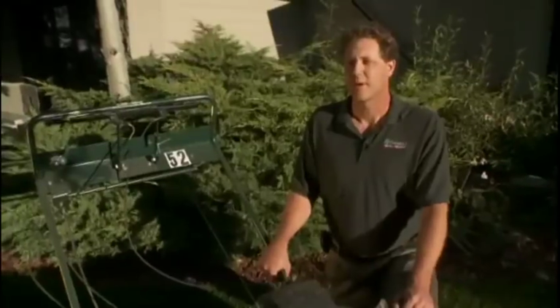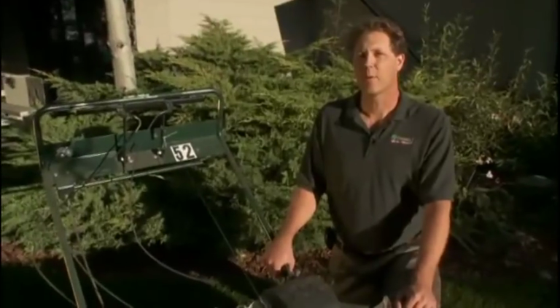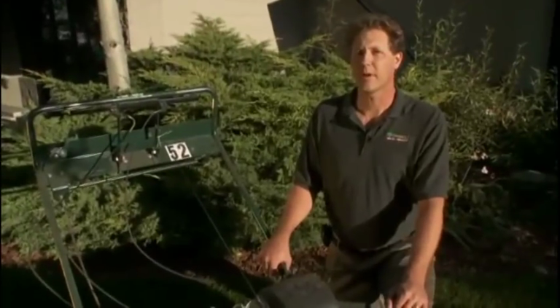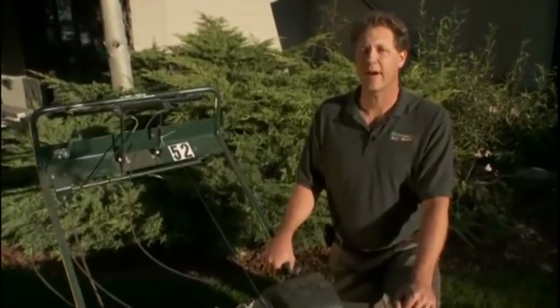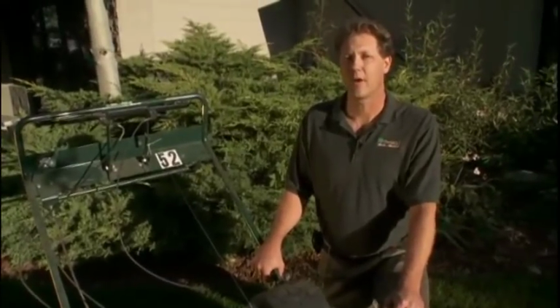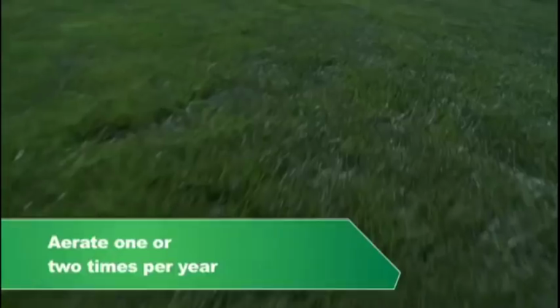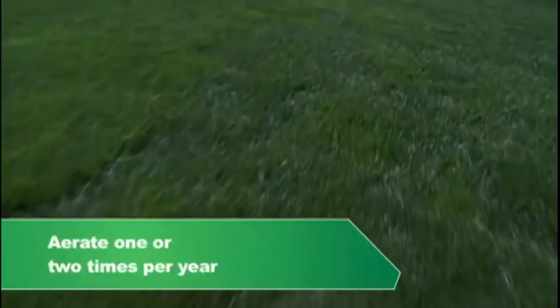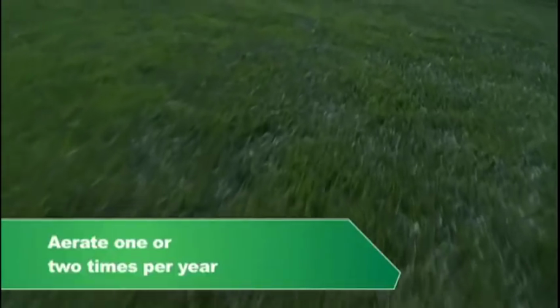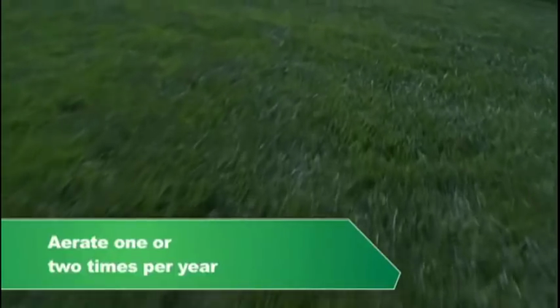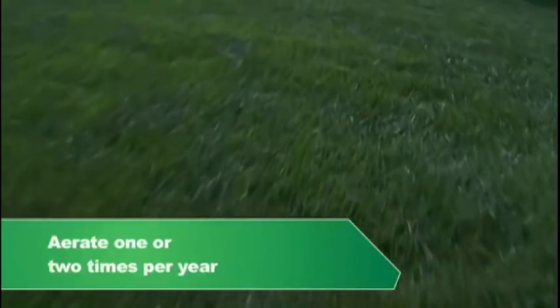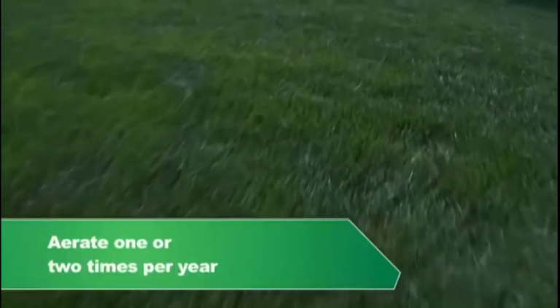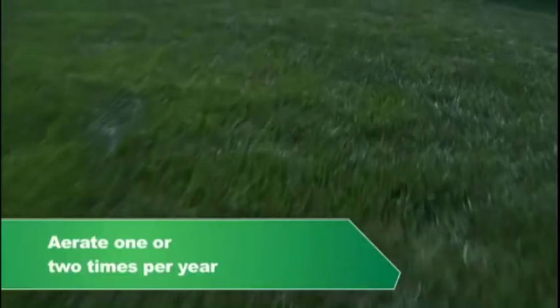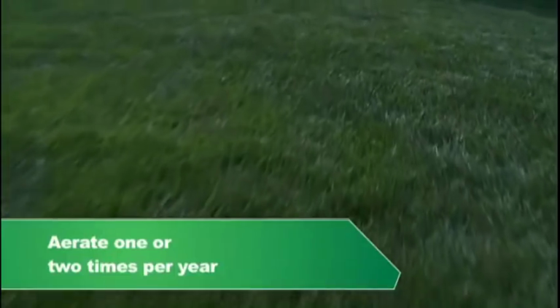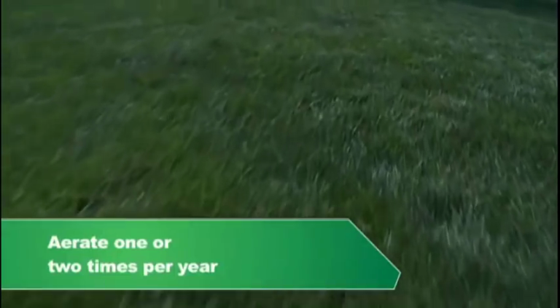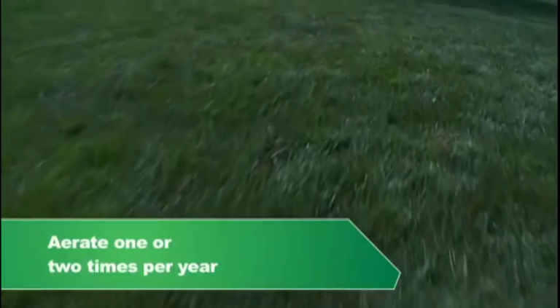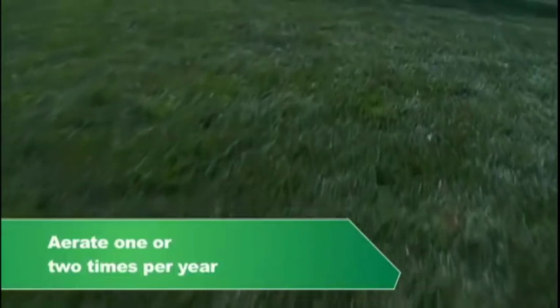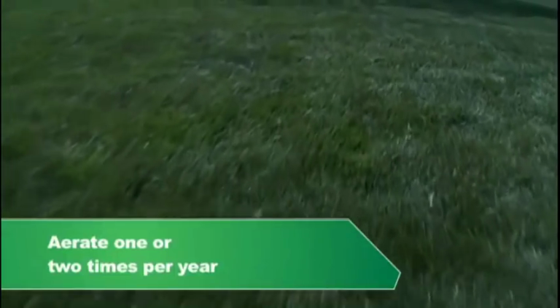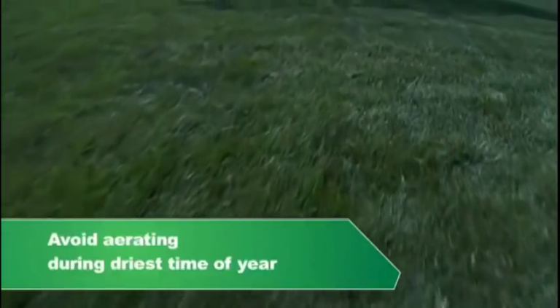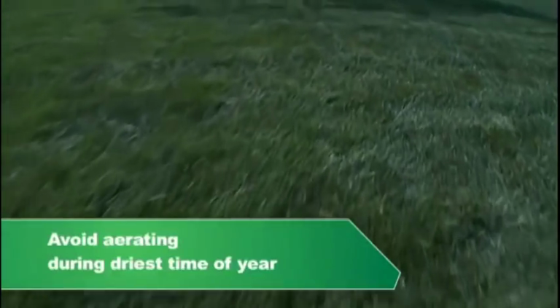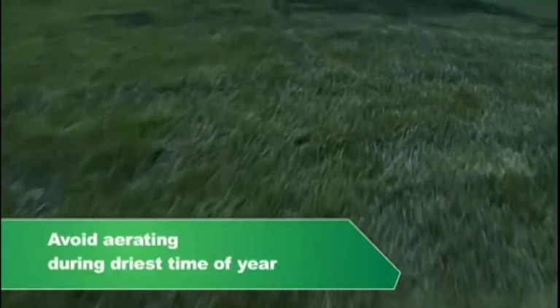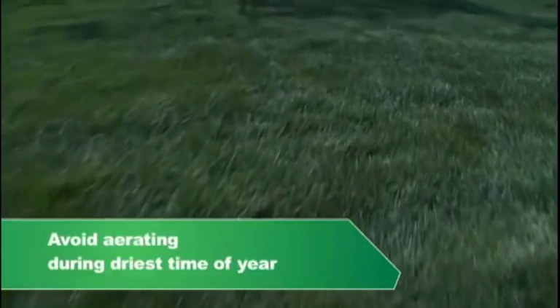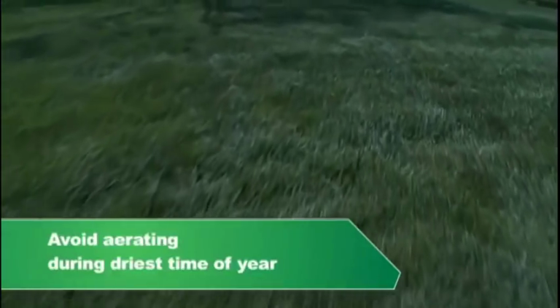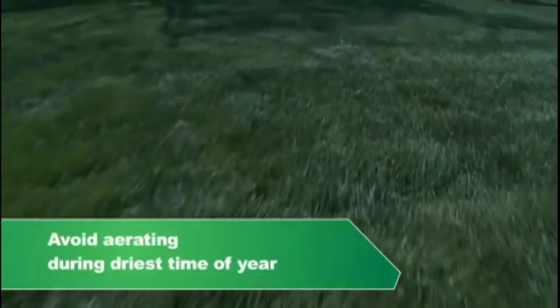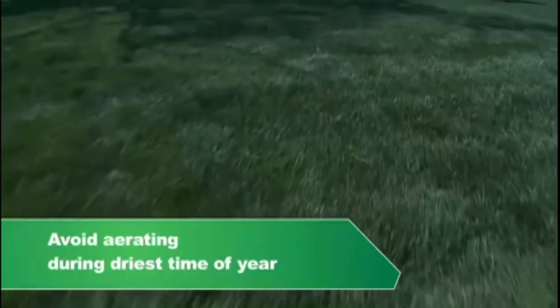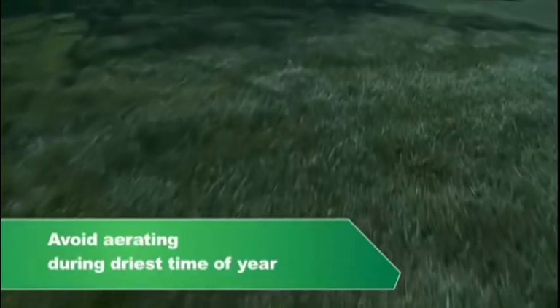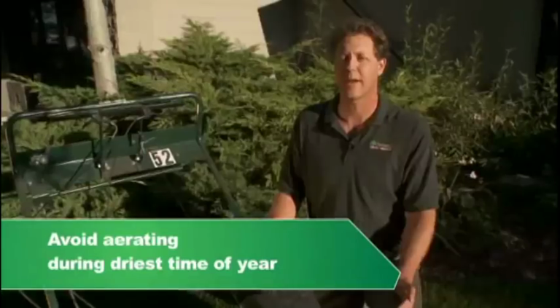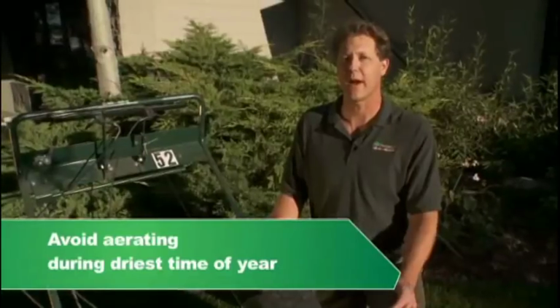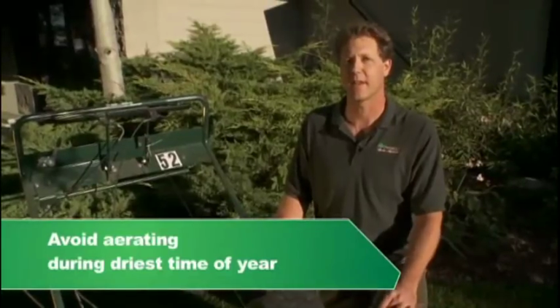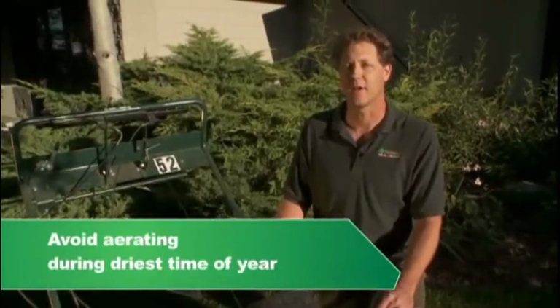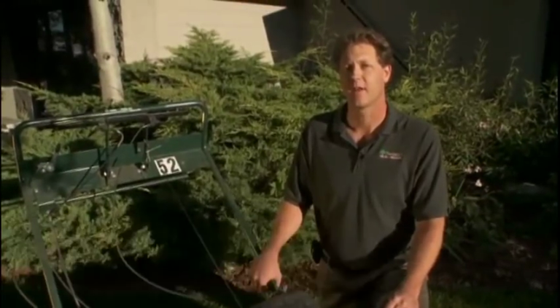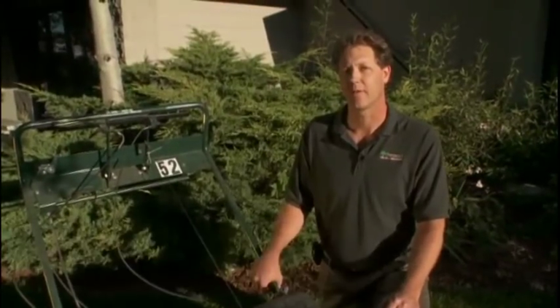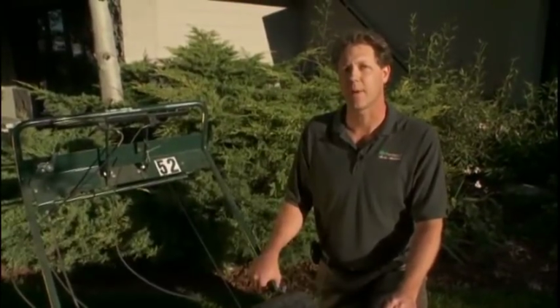It's important to aerate a lawn once to twice a year, which is really best in either the spring or the fall. The time of year to avoid aerating a lawn is when it's at its driest condition in the middle of the summer.